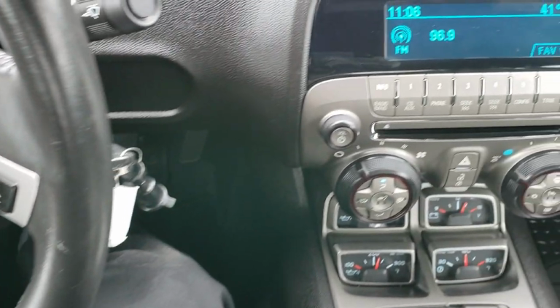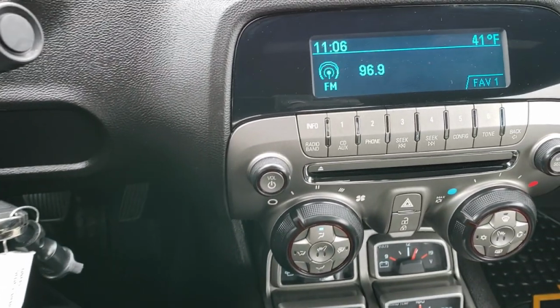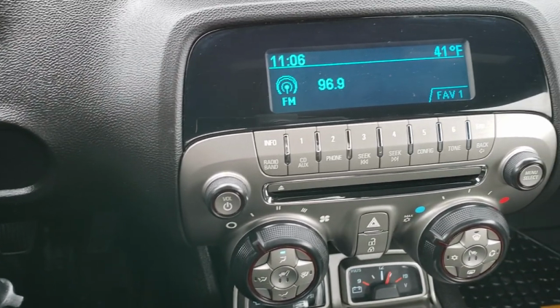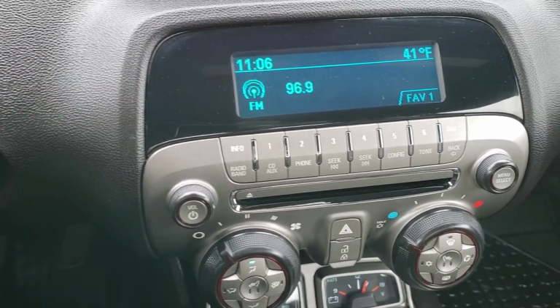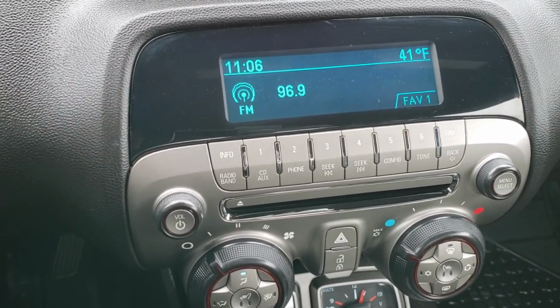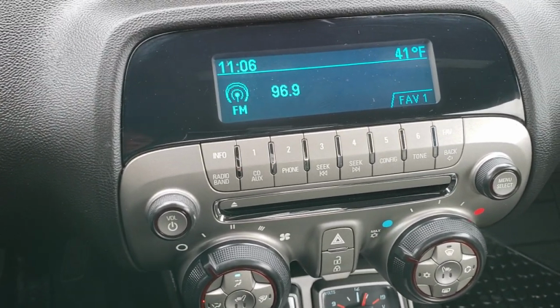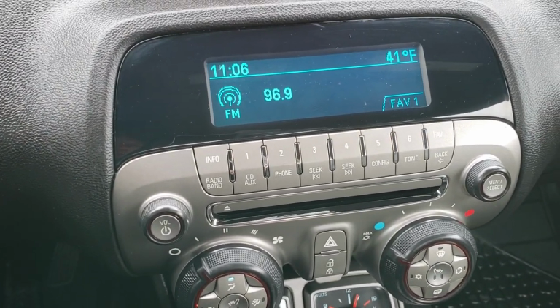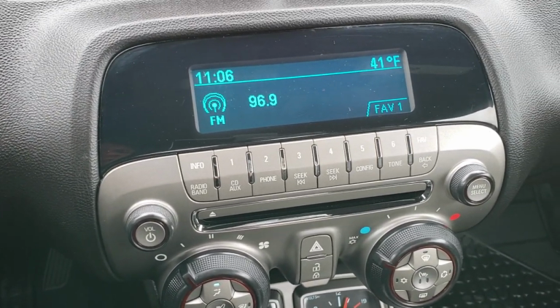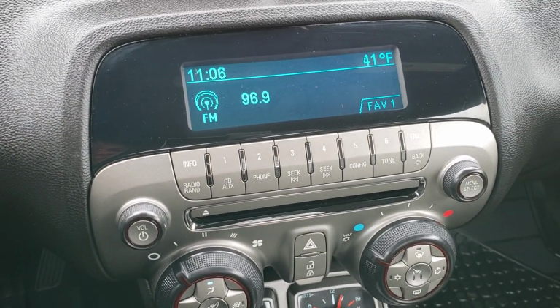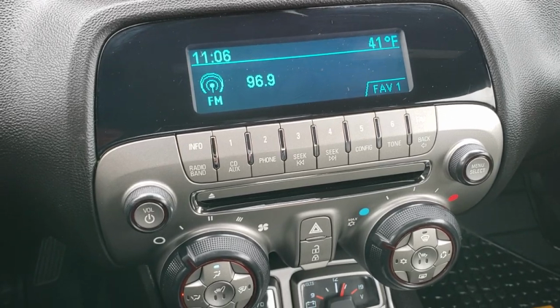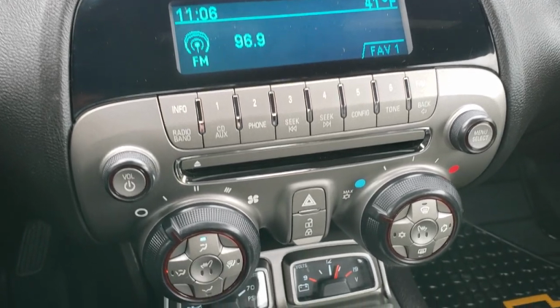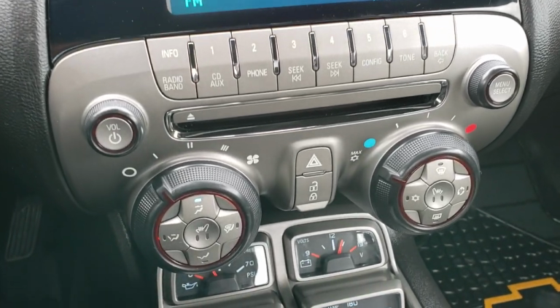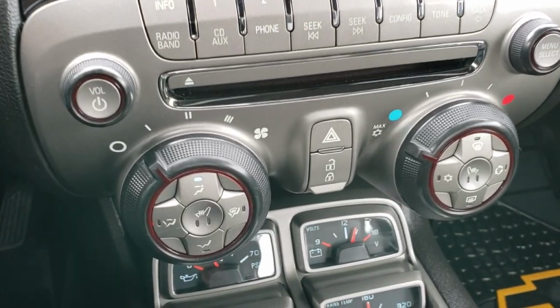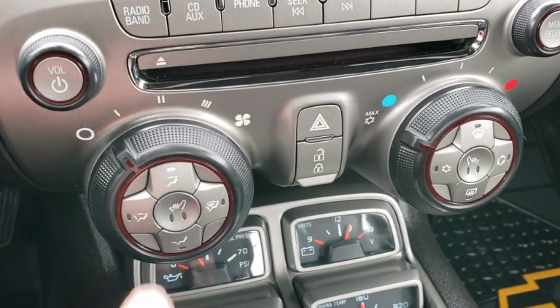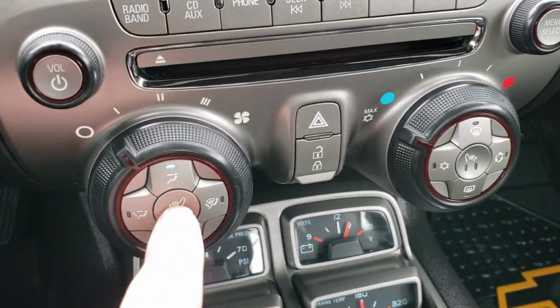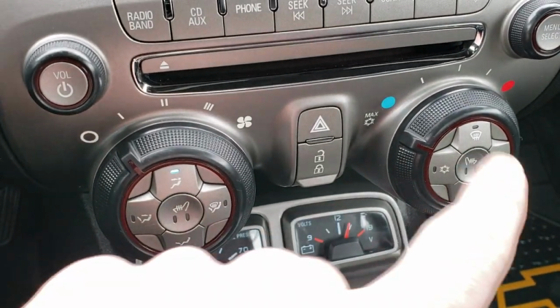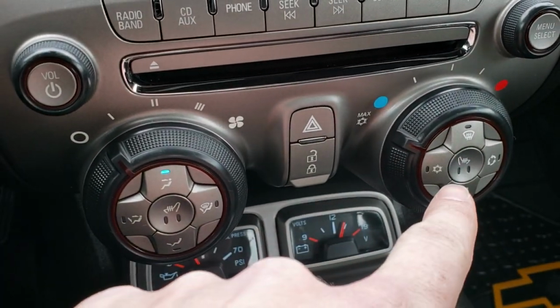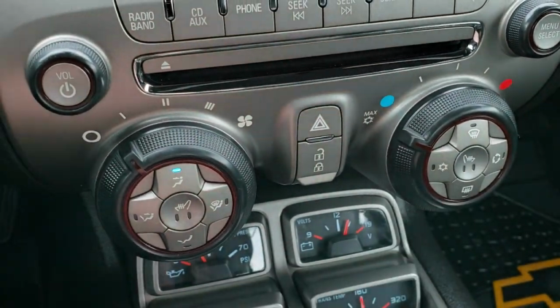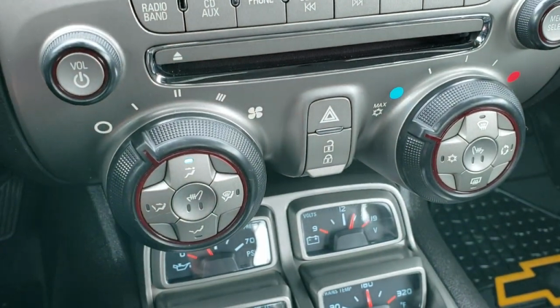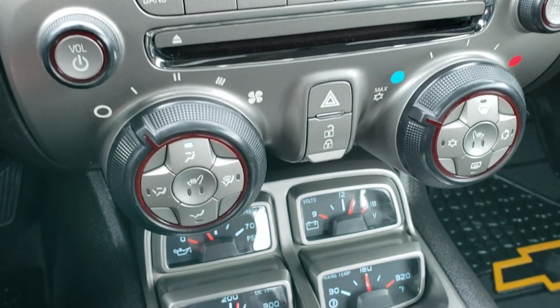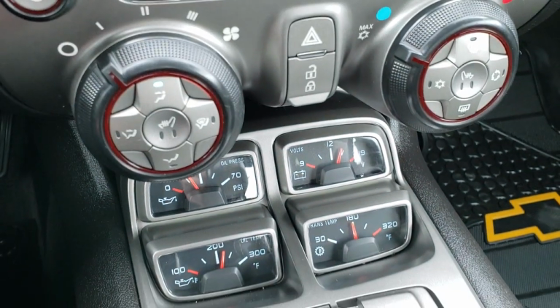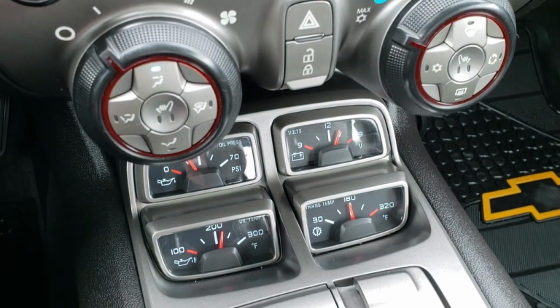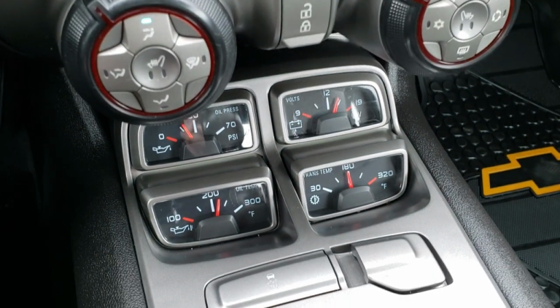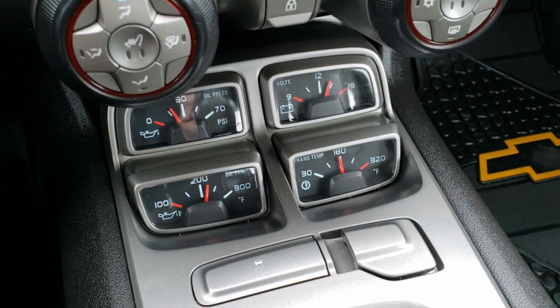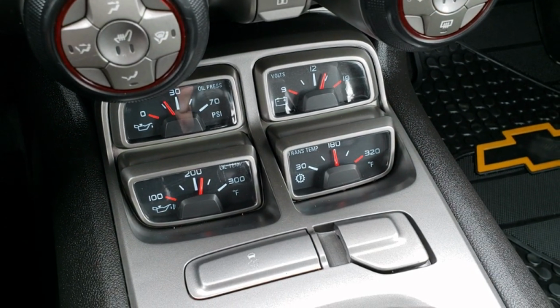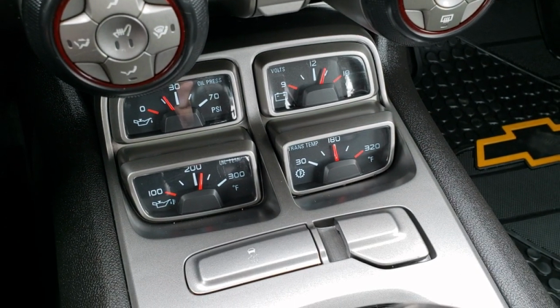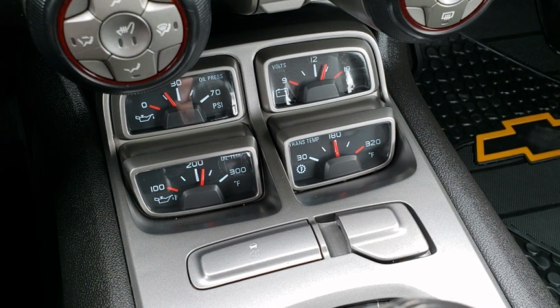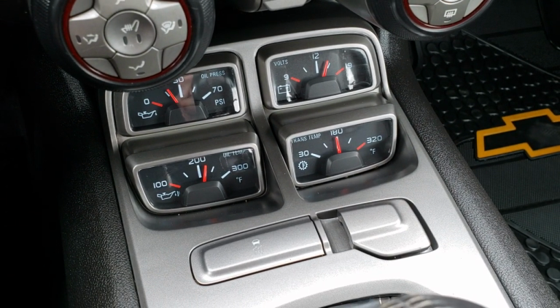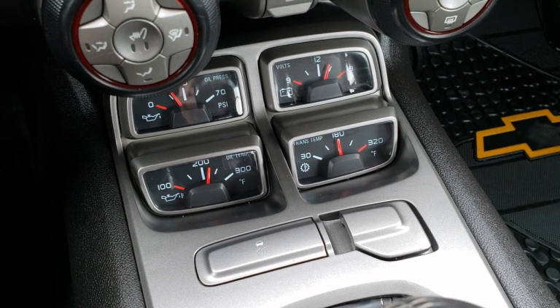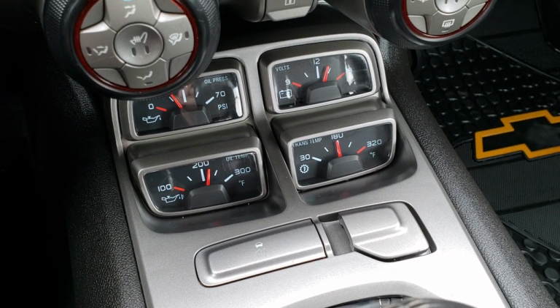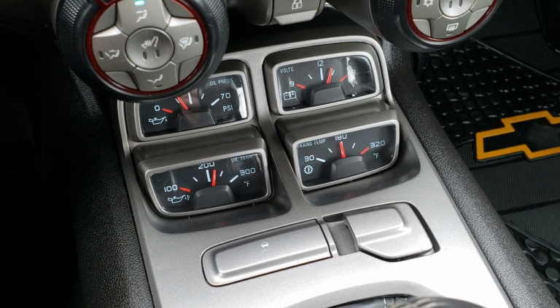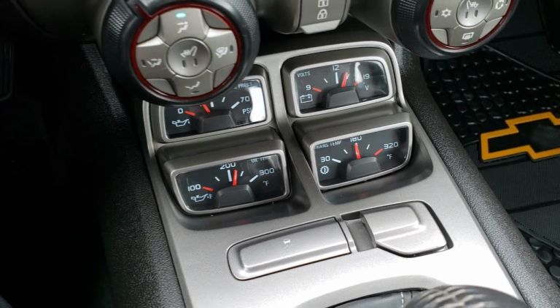It has an AM/FM CD player along with Sirius XM capabilities. Here are your heated seat buttons. Down here you have all the different gauges: your oil pressure, oil temp, volts, and trans temp as well.